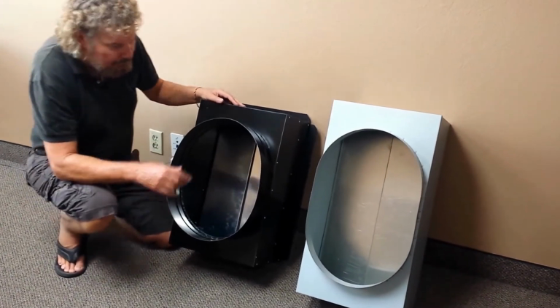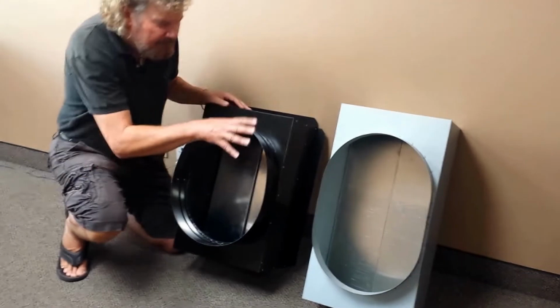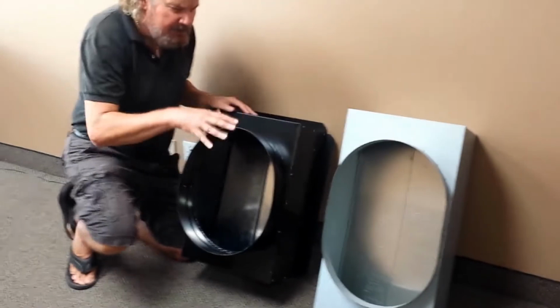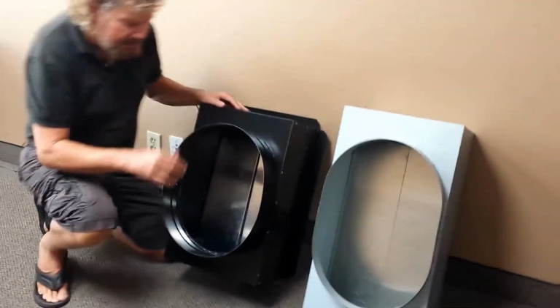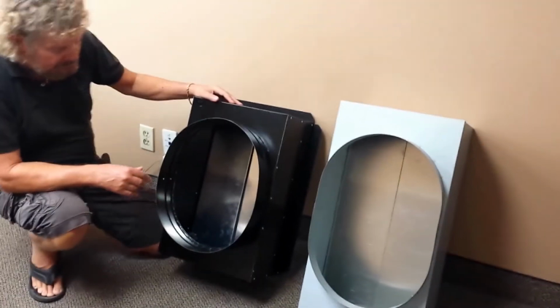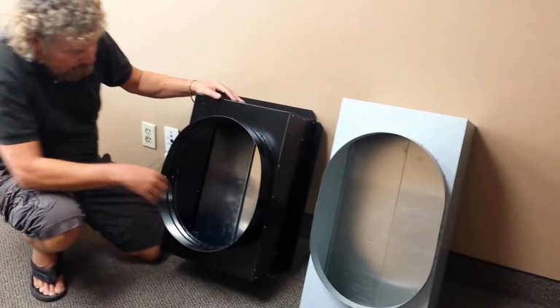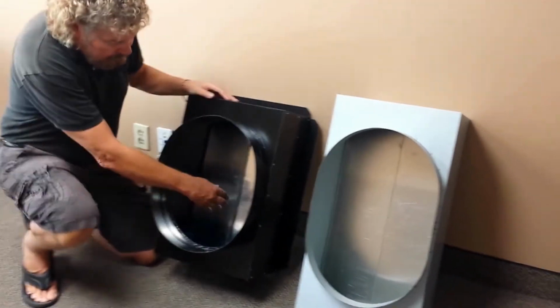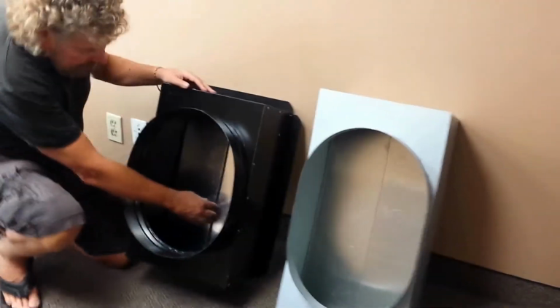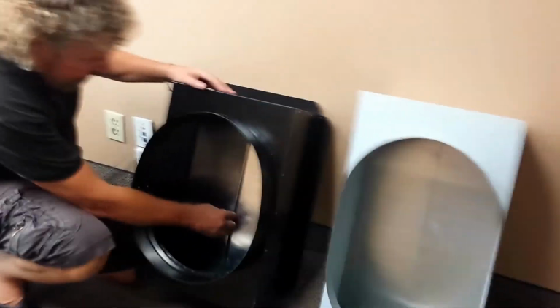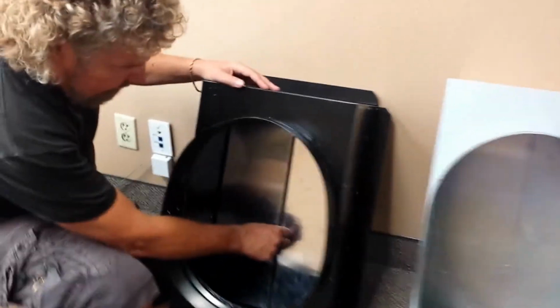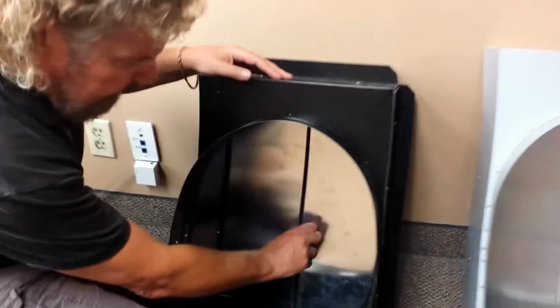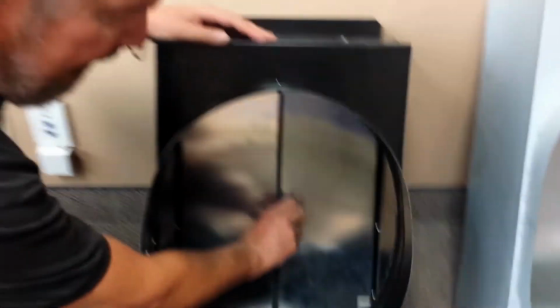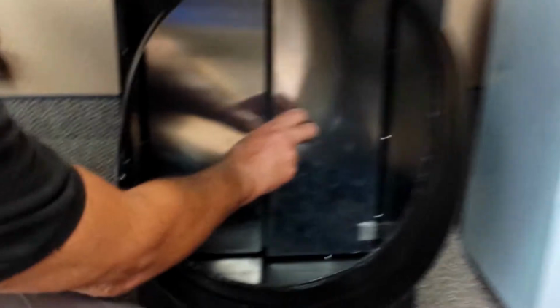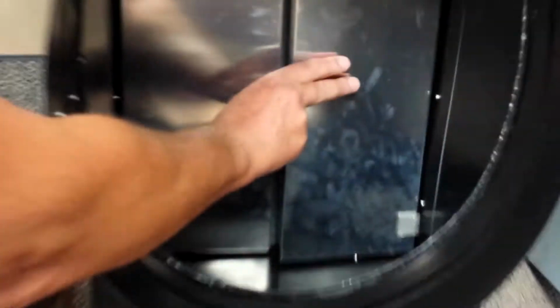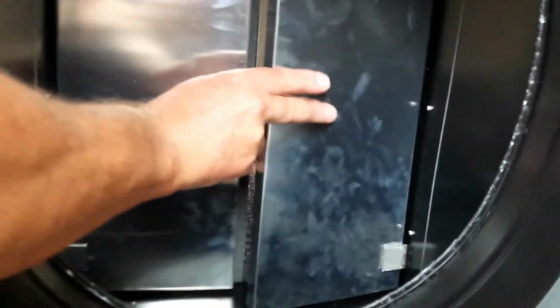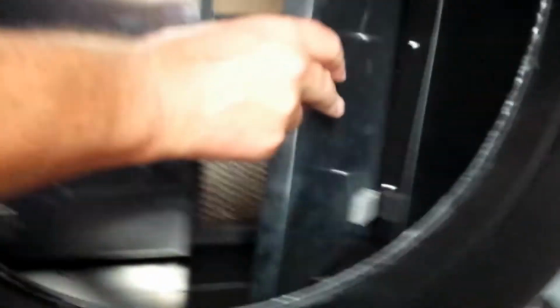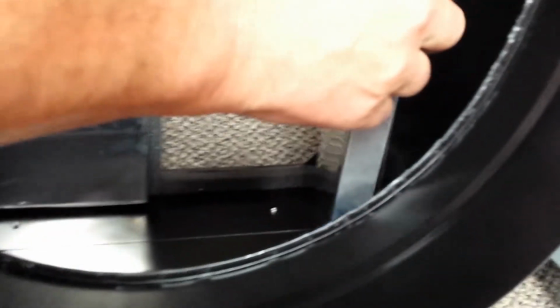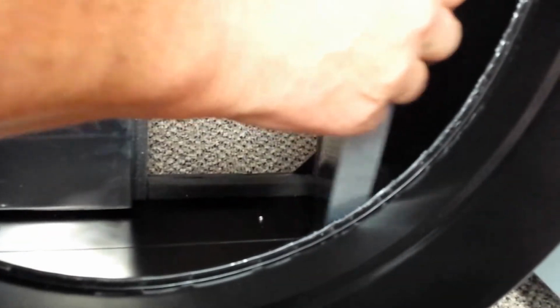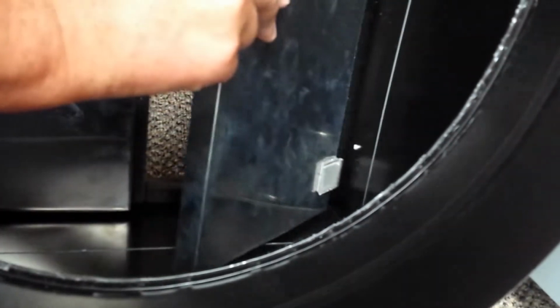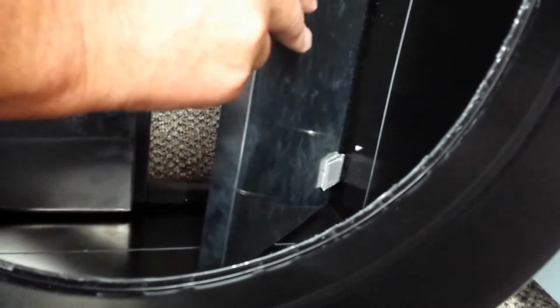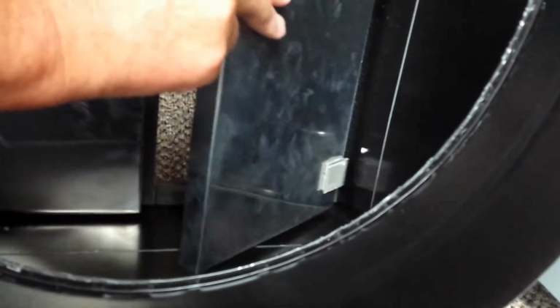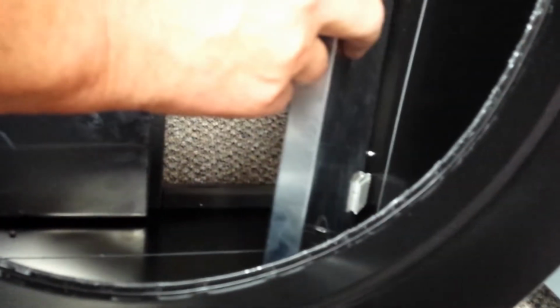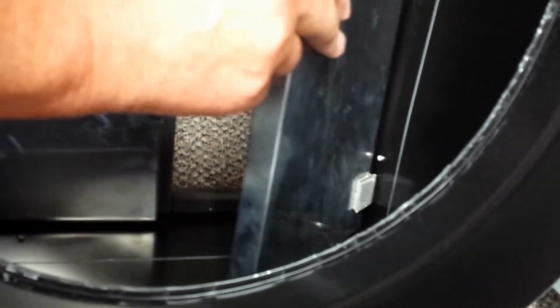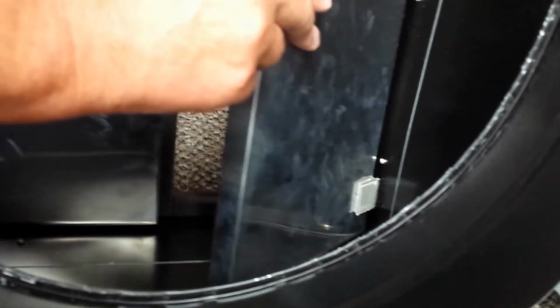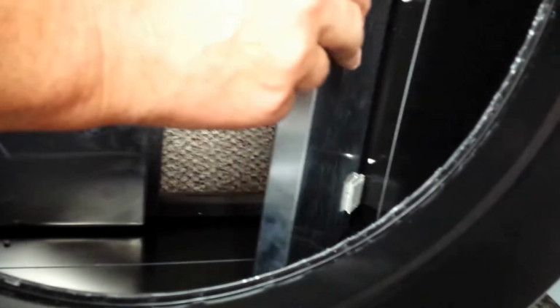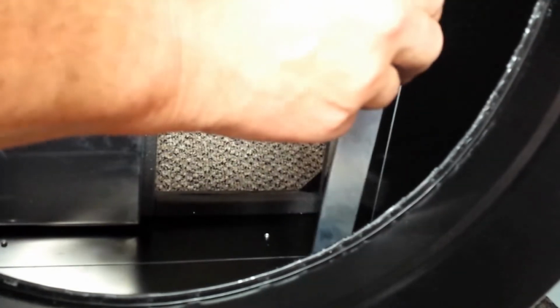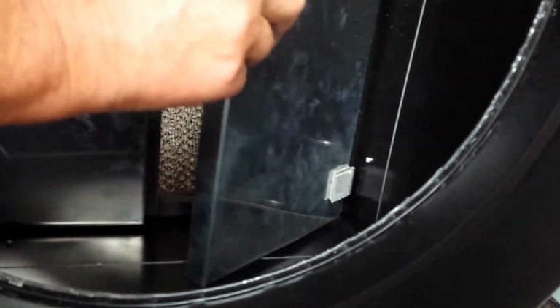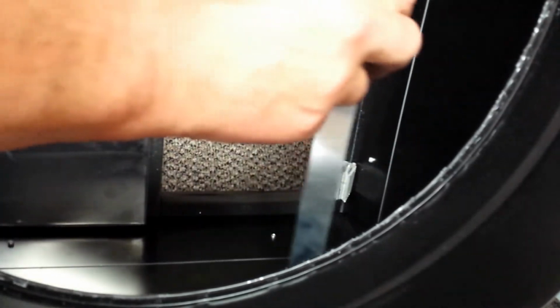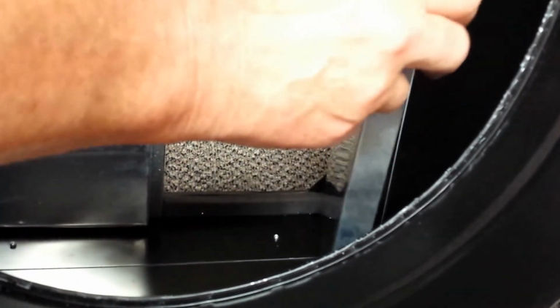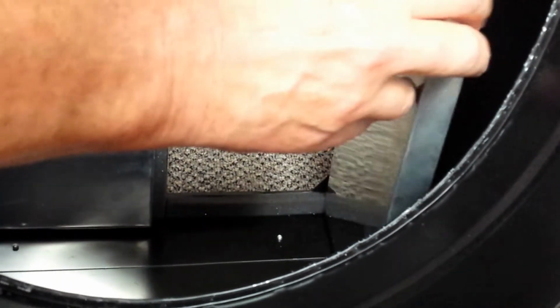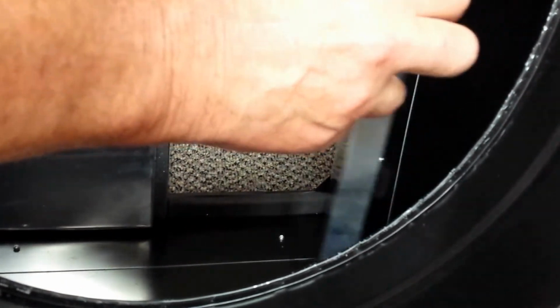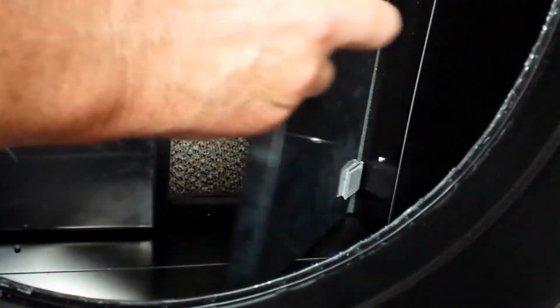Both units use a damper system. QuietCool uses a damper system that appears to be attached by some type of adhesive. Unfortunately, this is a brand new unit and the adhesive already came off, making the damper, in some cases, unusable.